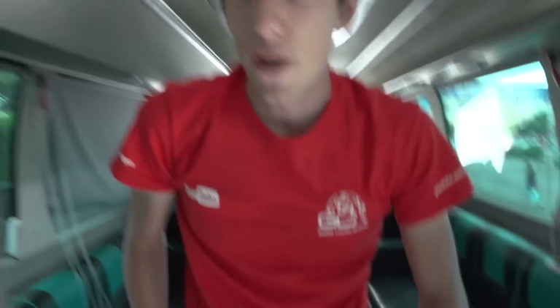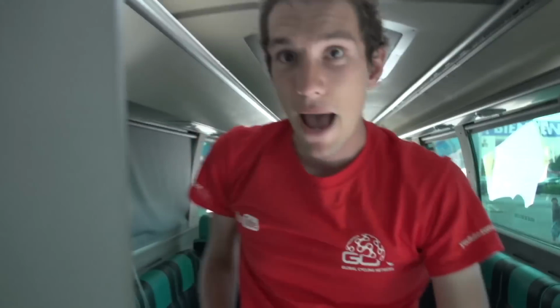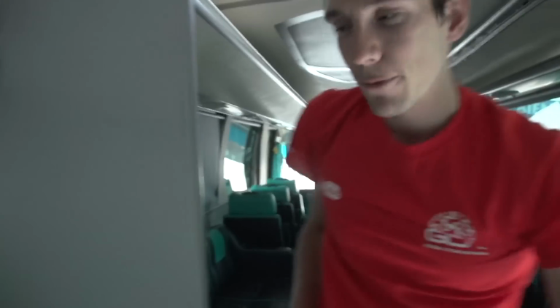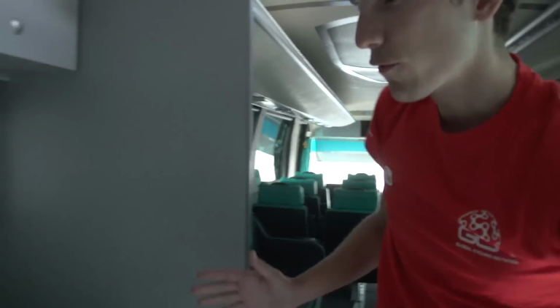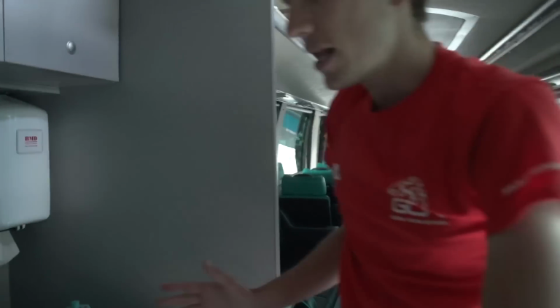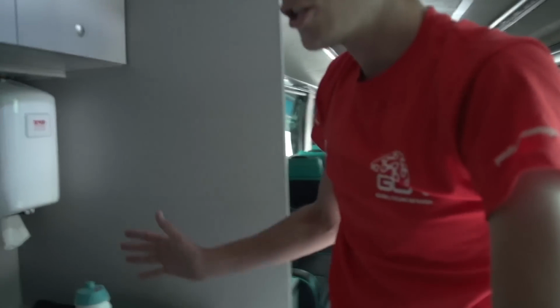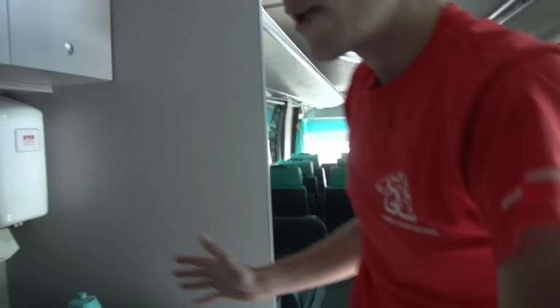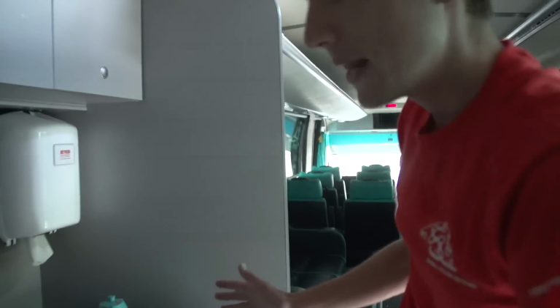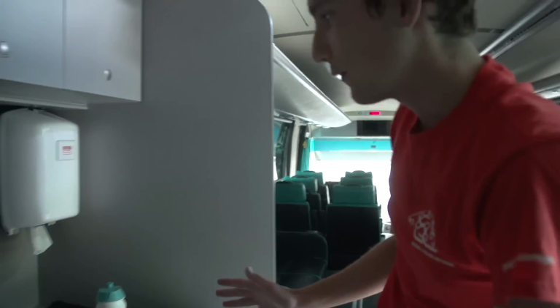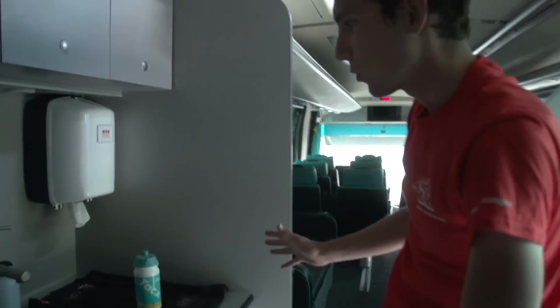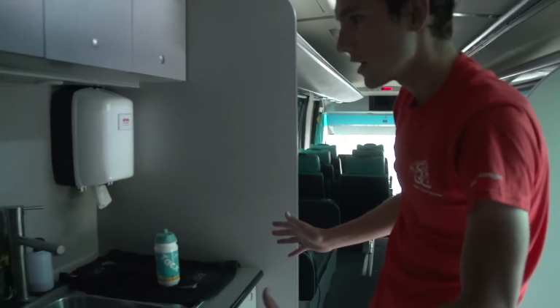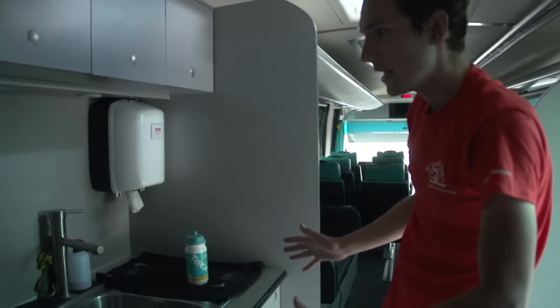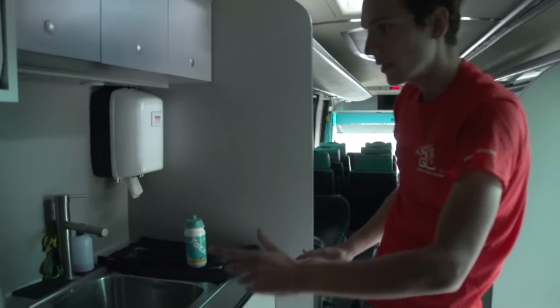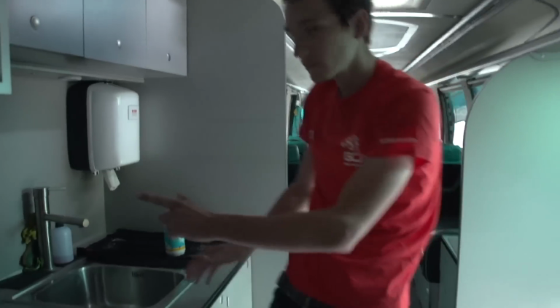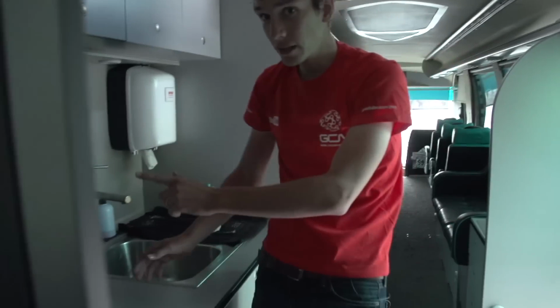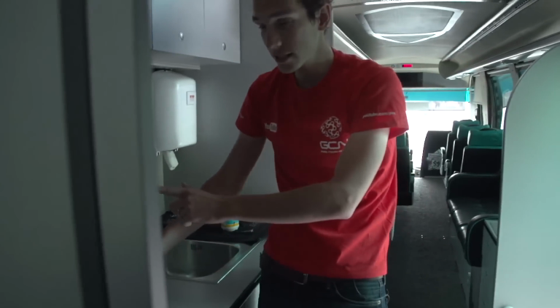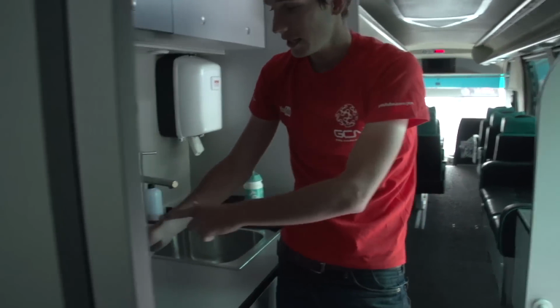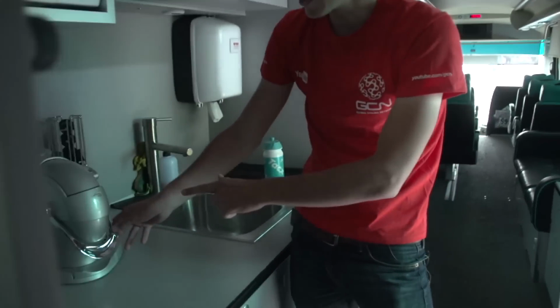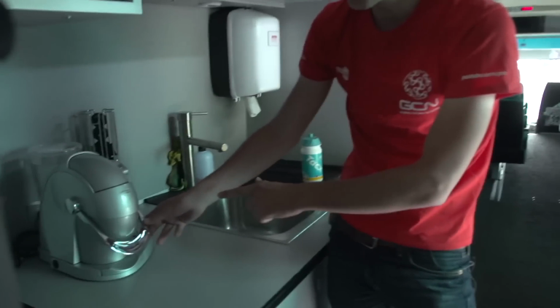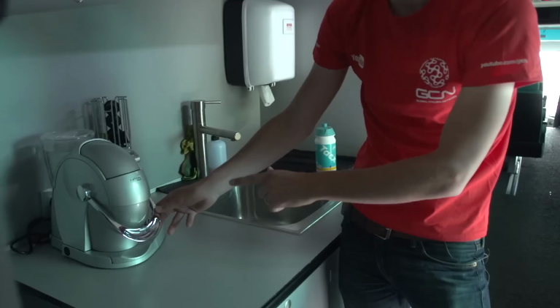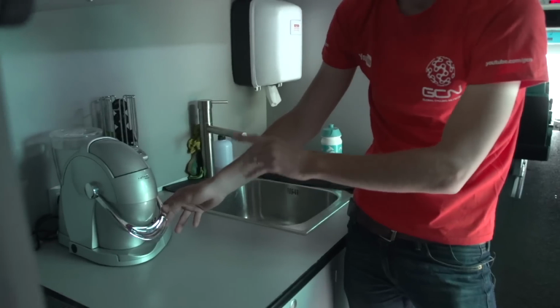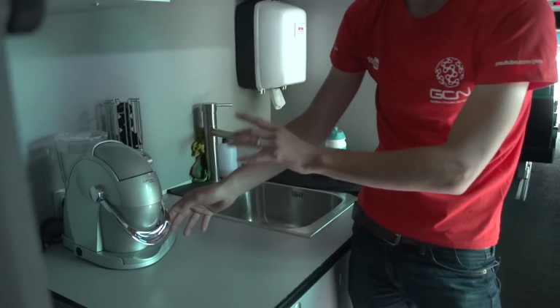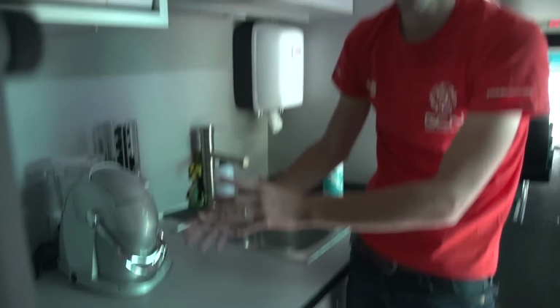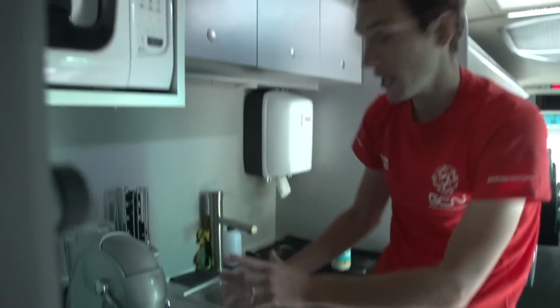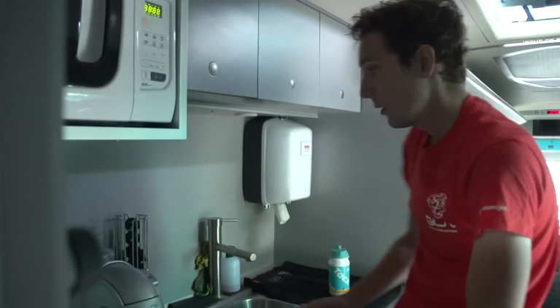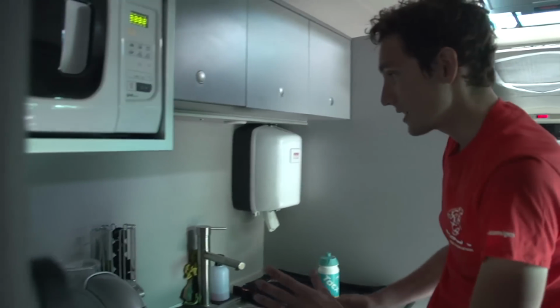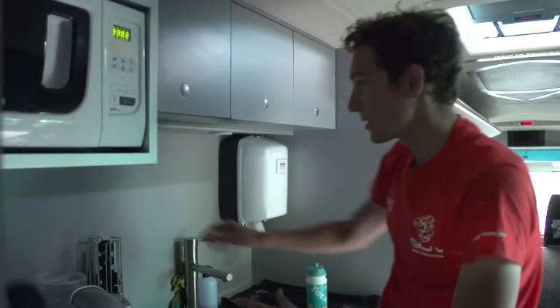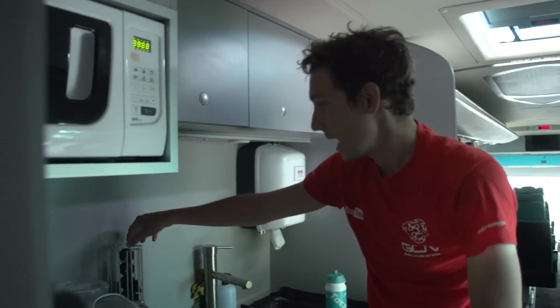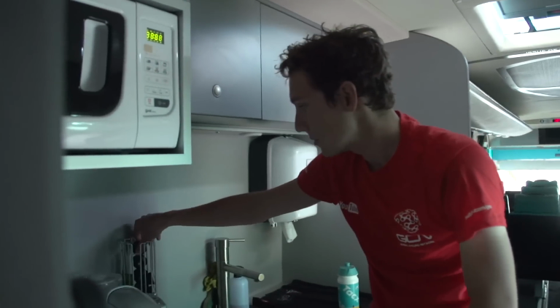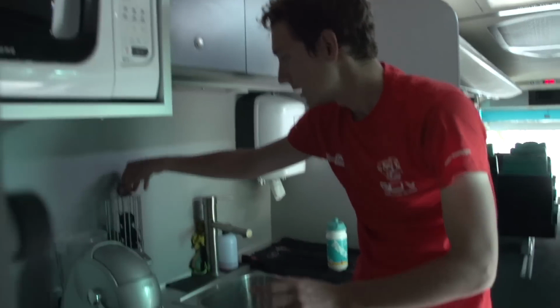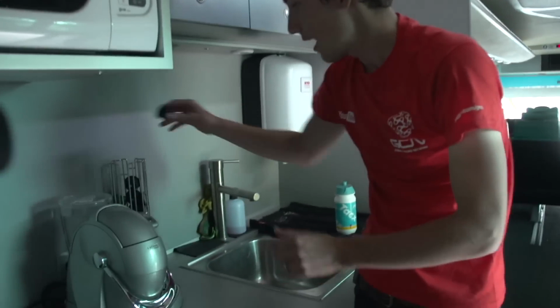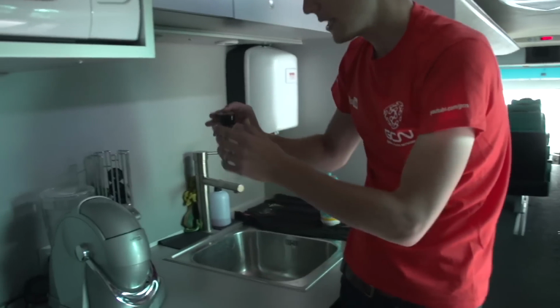Further back, we've got the kitchen area. Again, this is for the soigneurs really, but this is incredibly important — this is the coffee machine, which gets absolutely hammered every day.